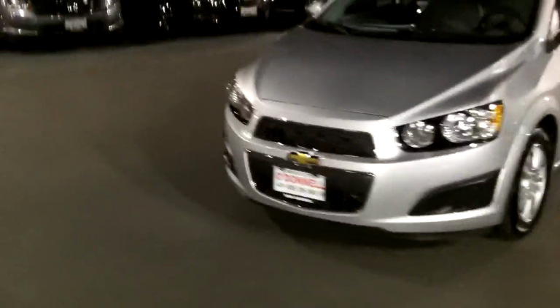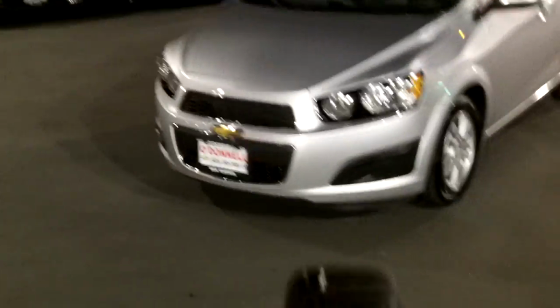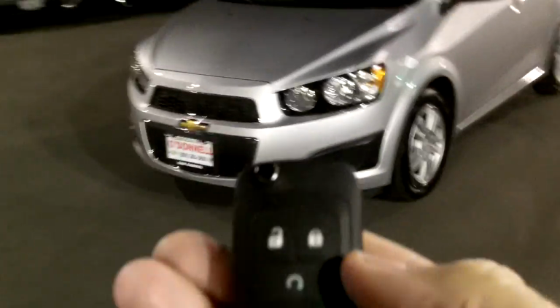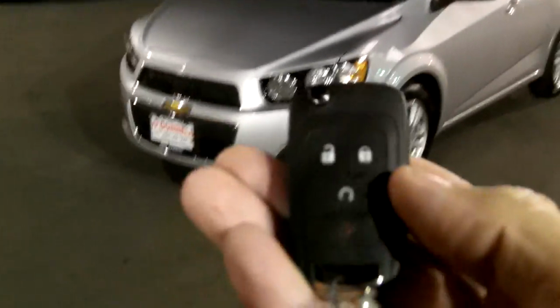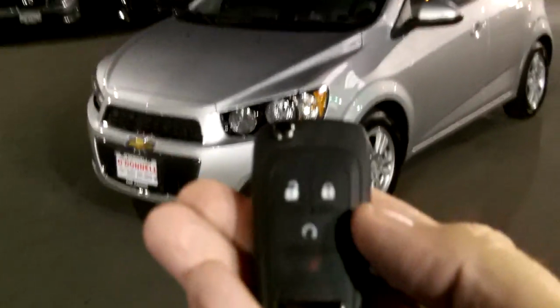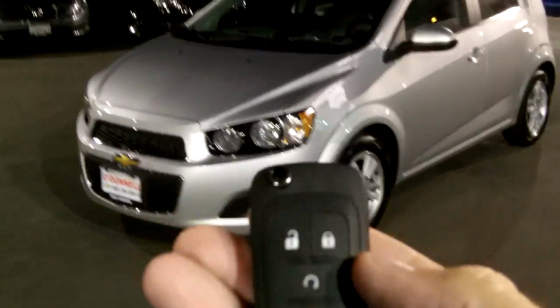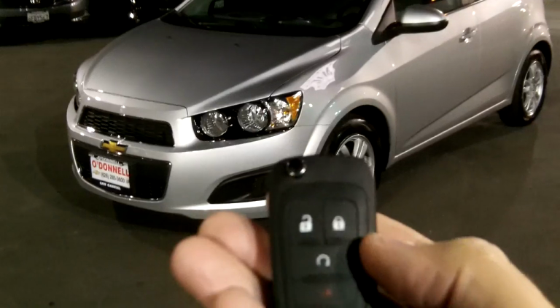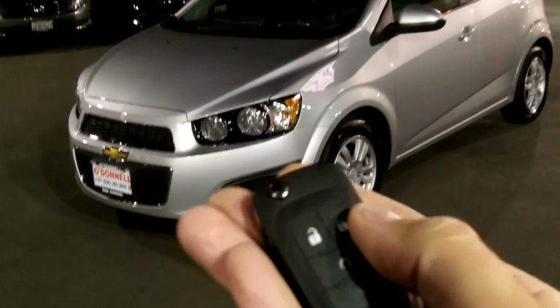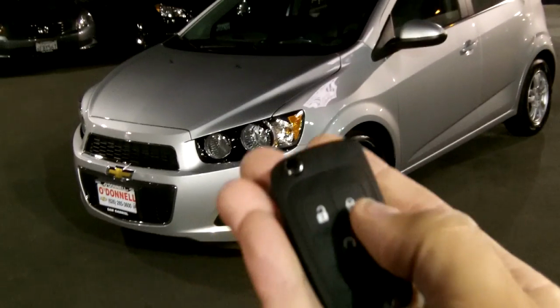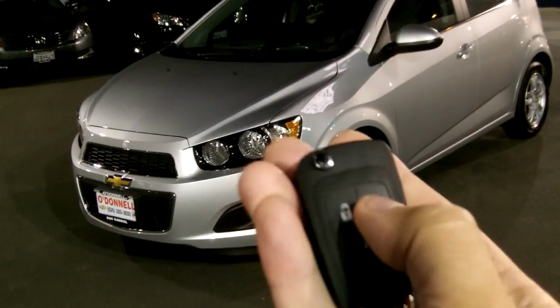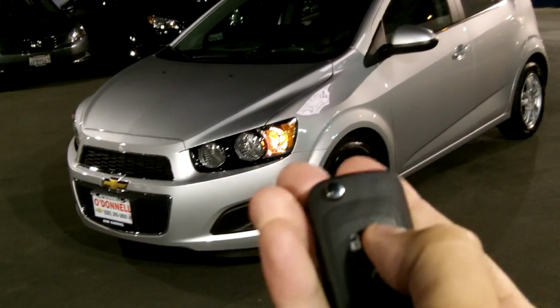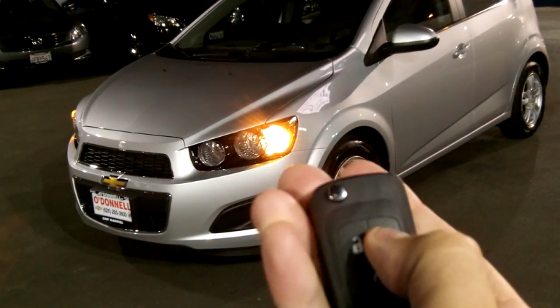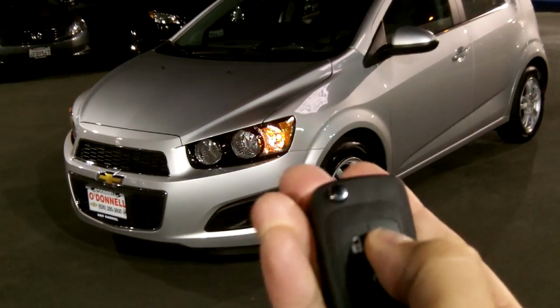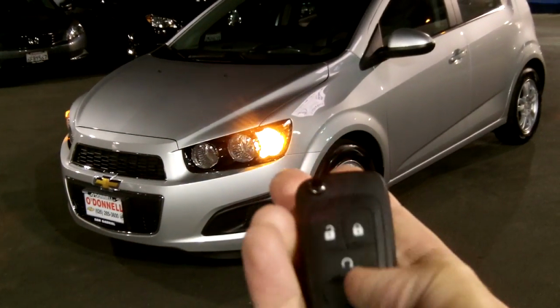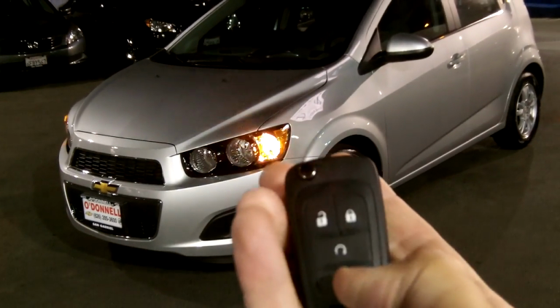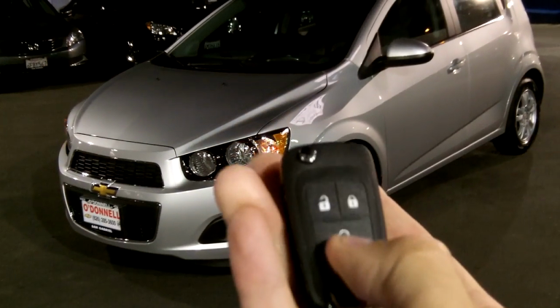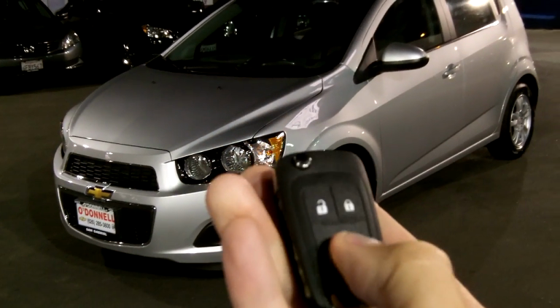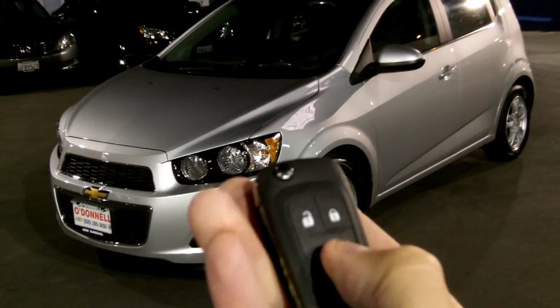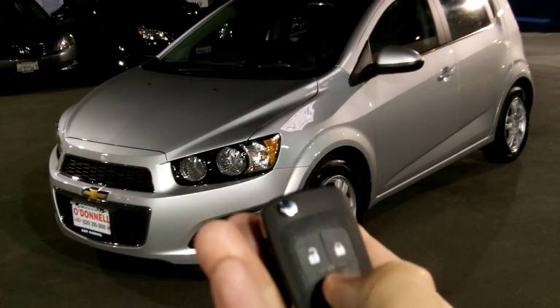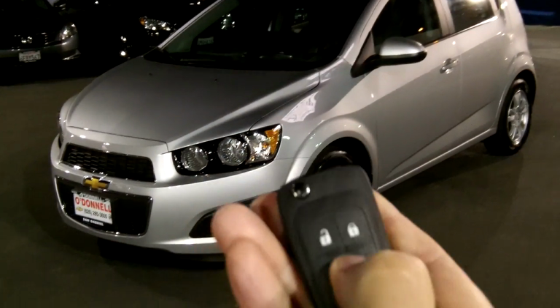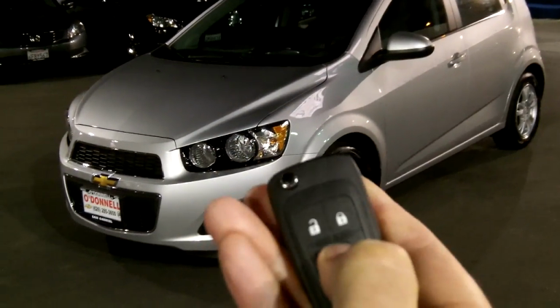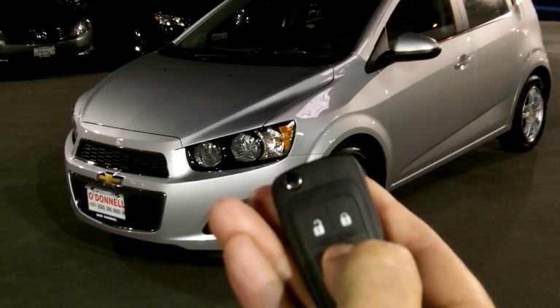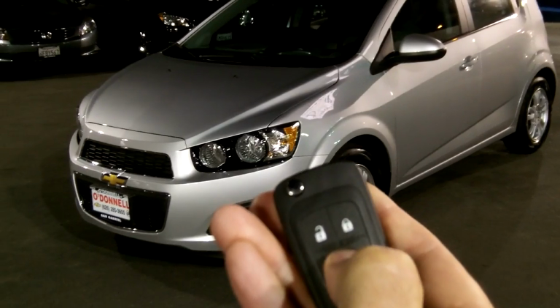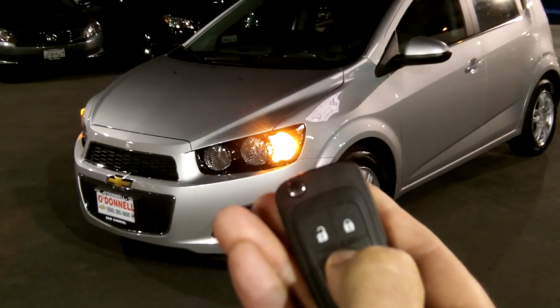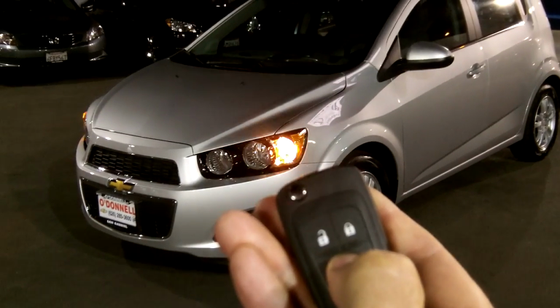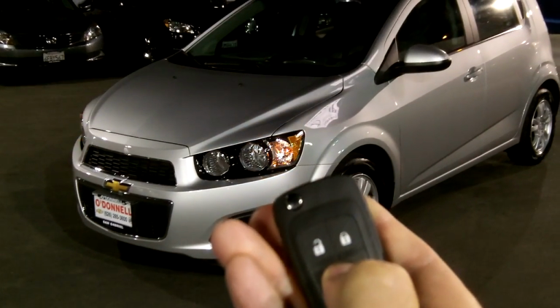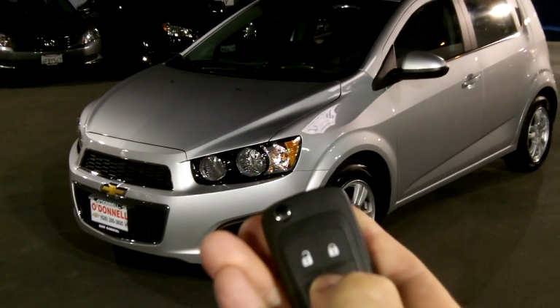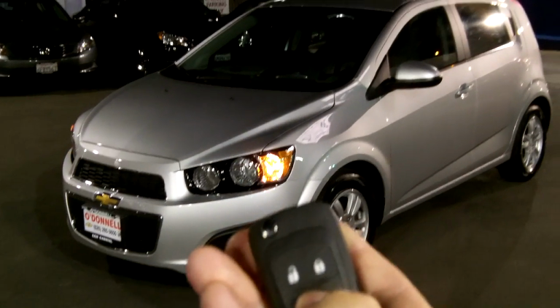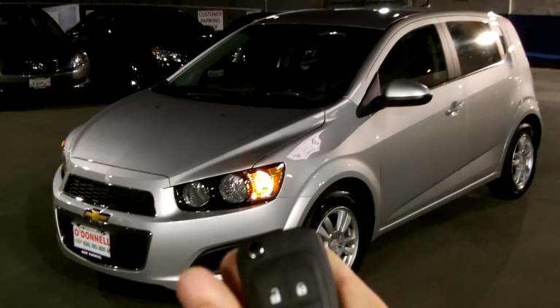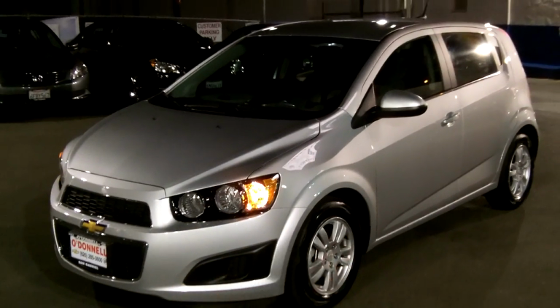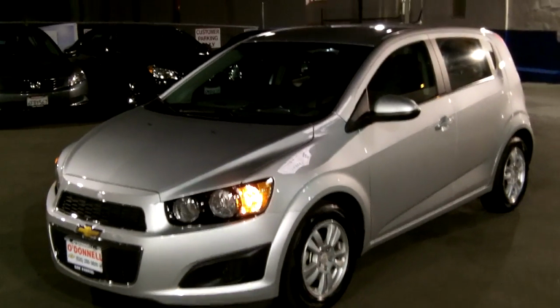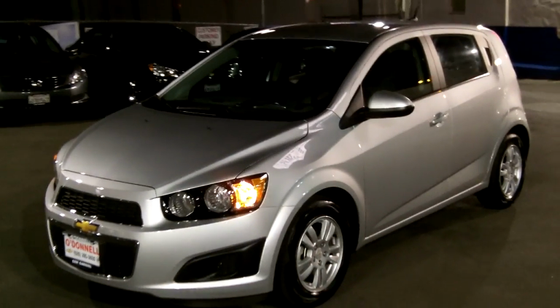We've got the remote start on this as well, so we'll lock it up and hold this button down right there — and we're all started up.